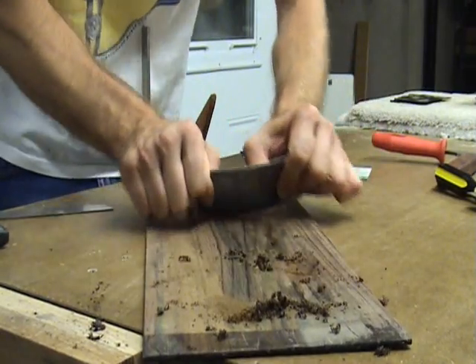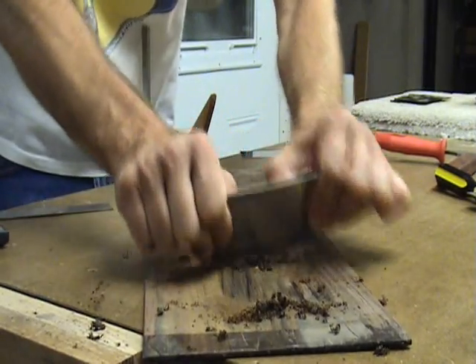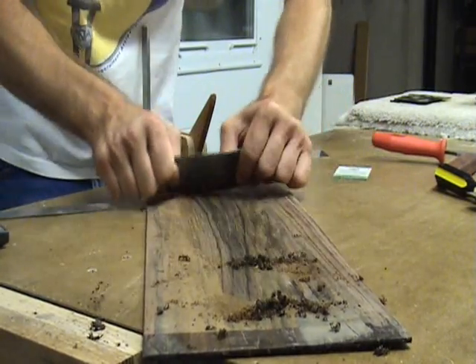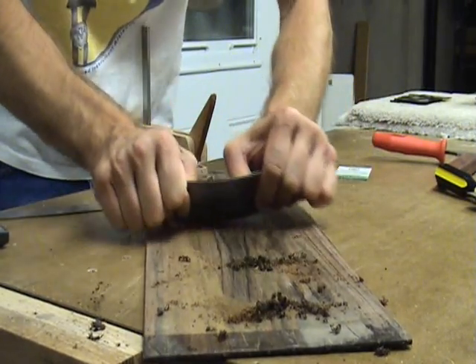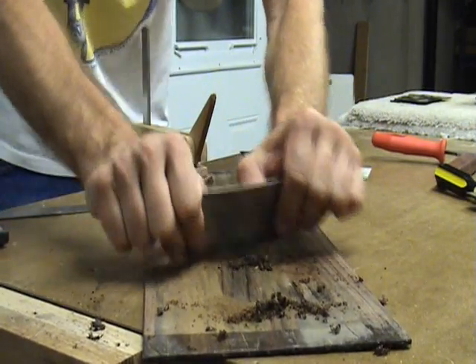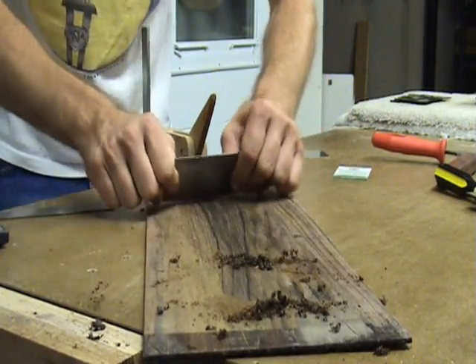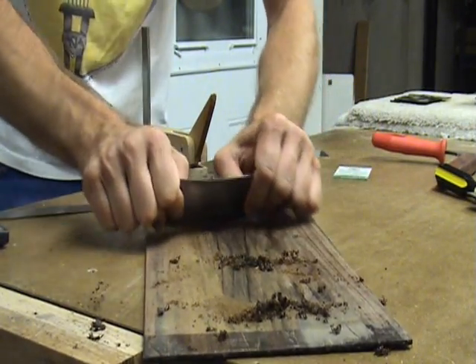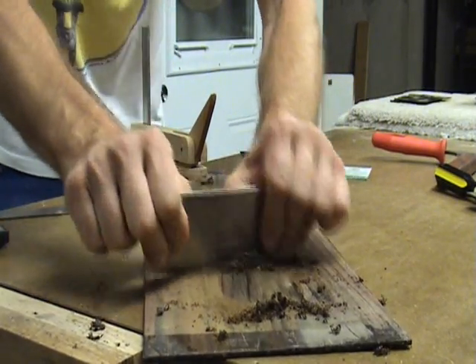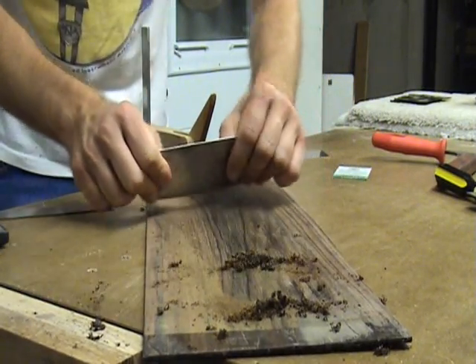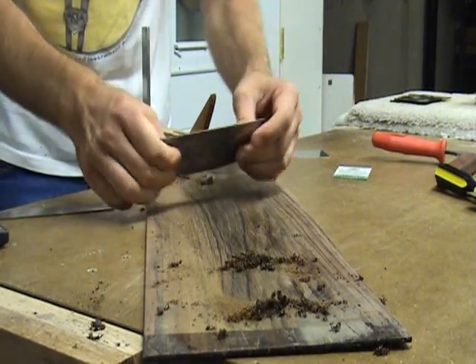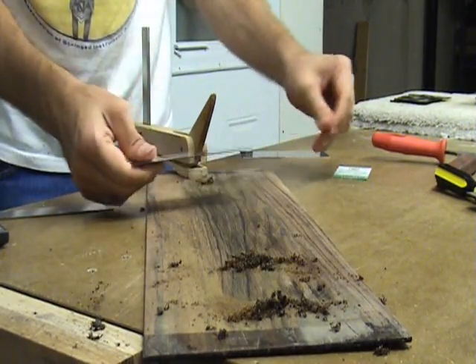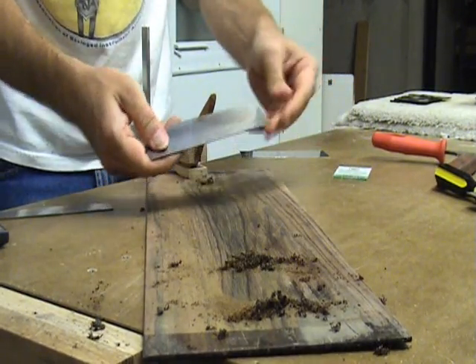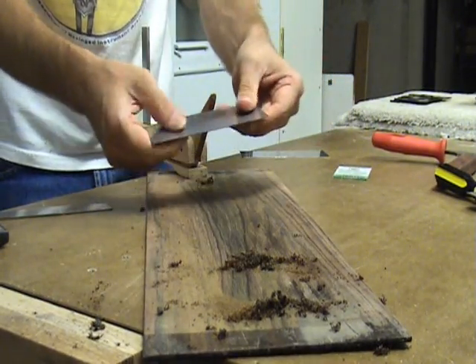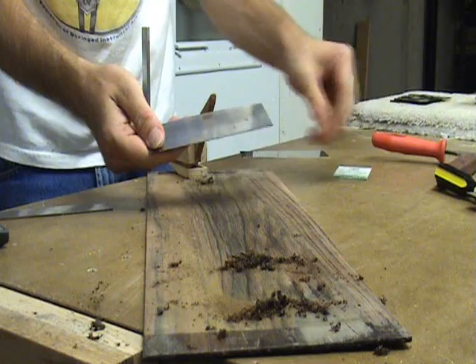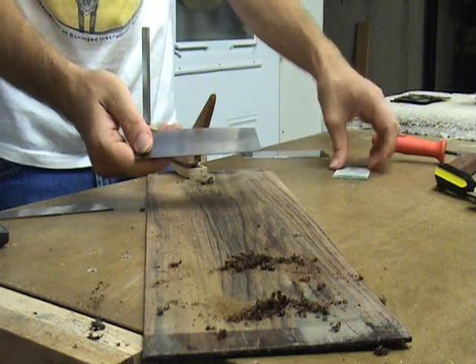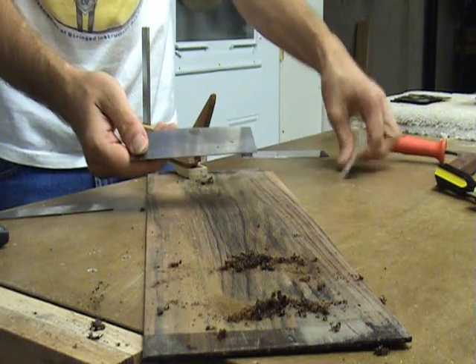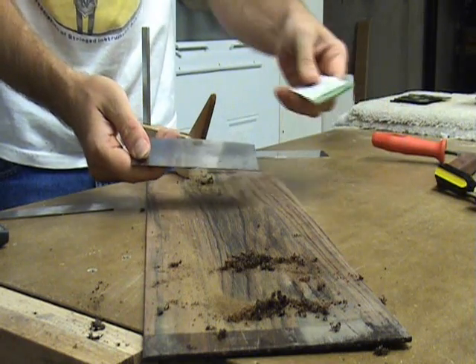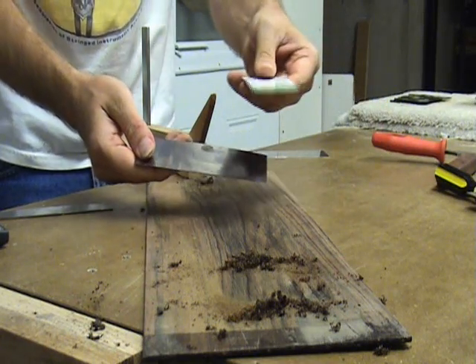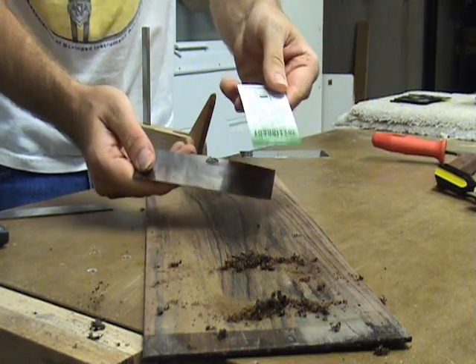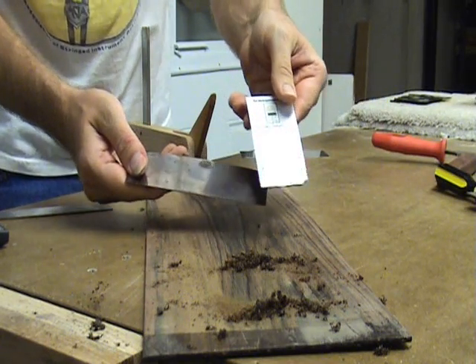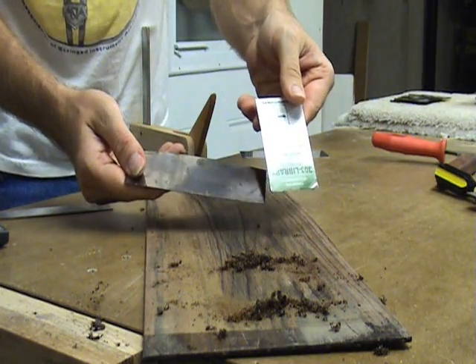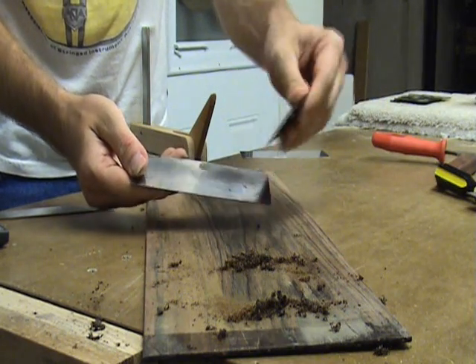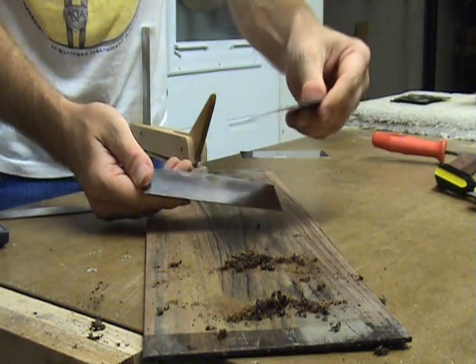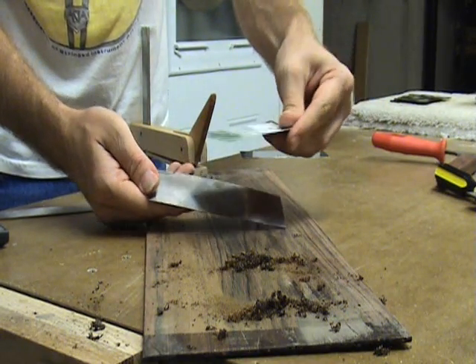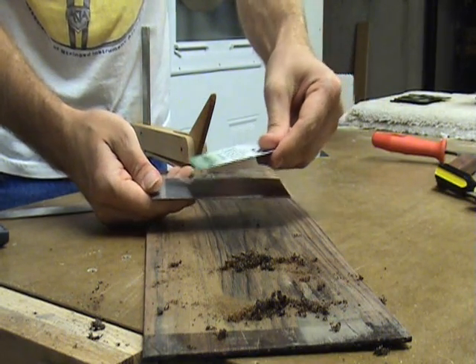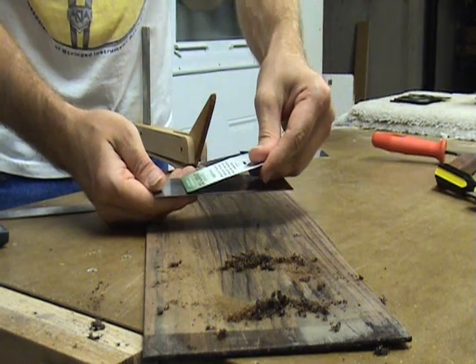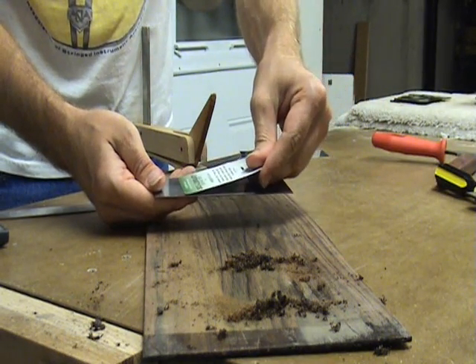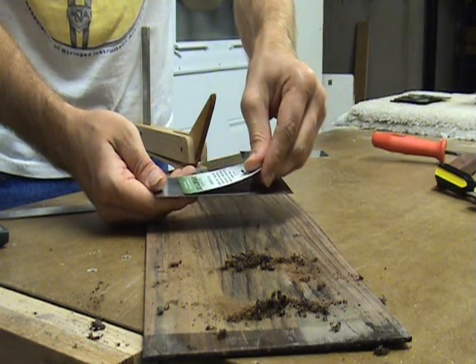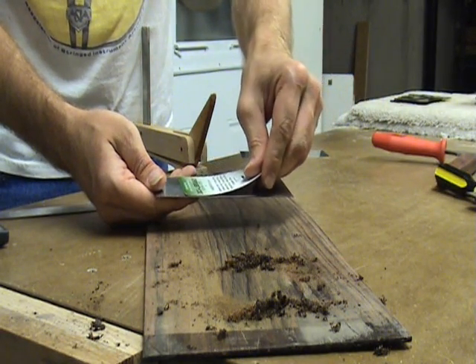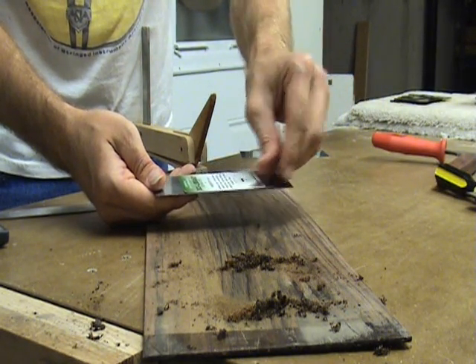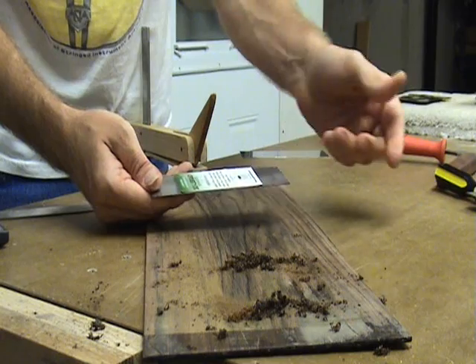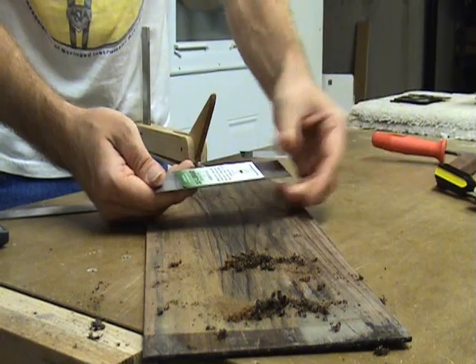When using the tool, you may experience some heat buildup. A quick fix for this is to place an advertising magnet on the scraper. This keeps it from burning your fingers.